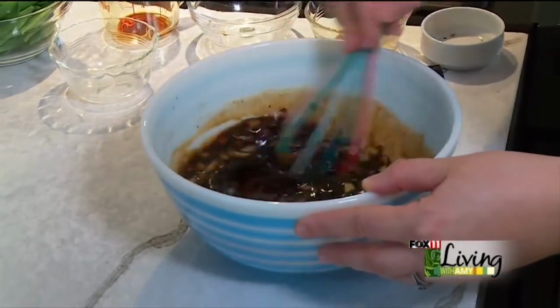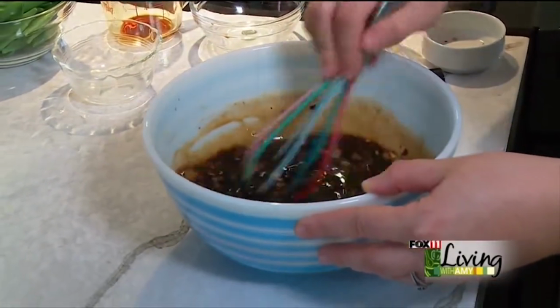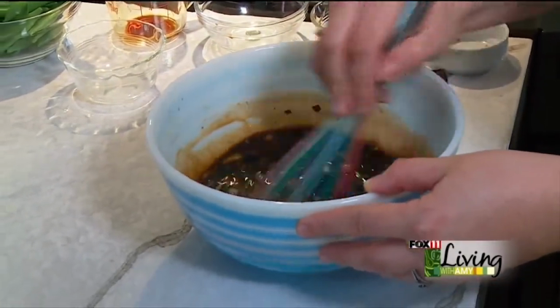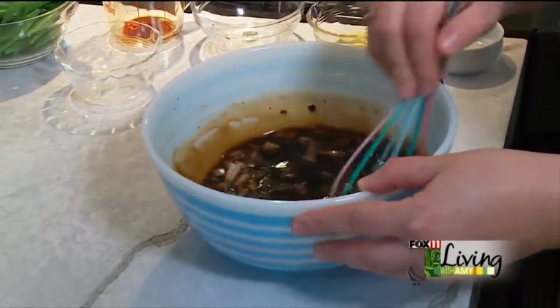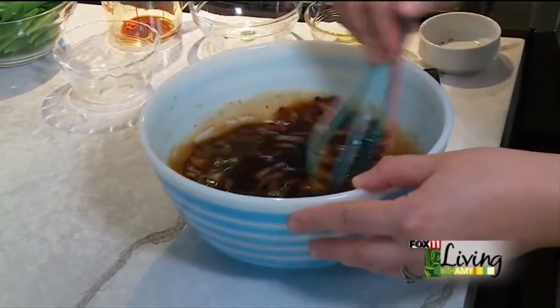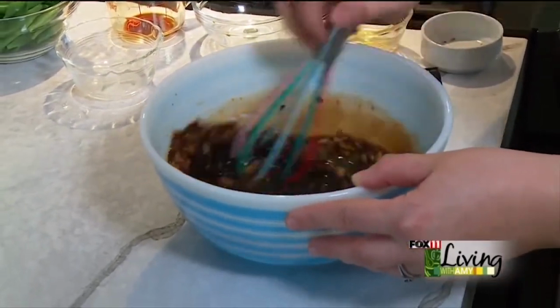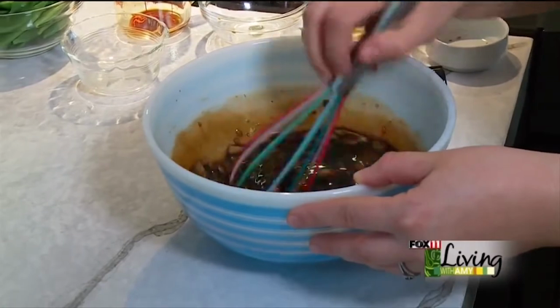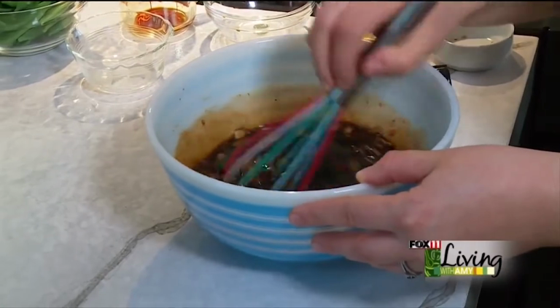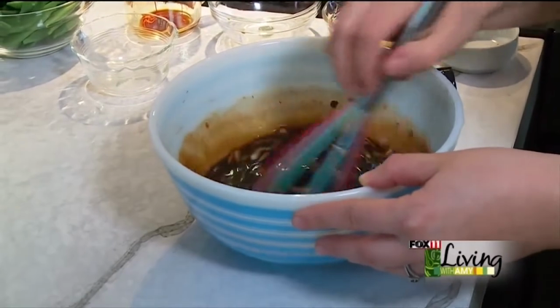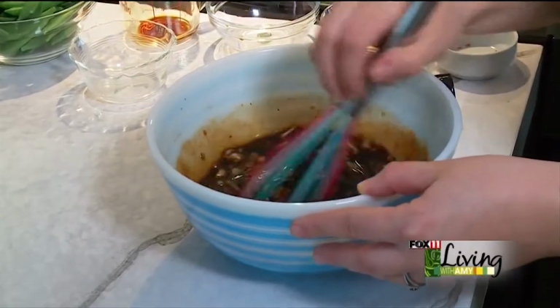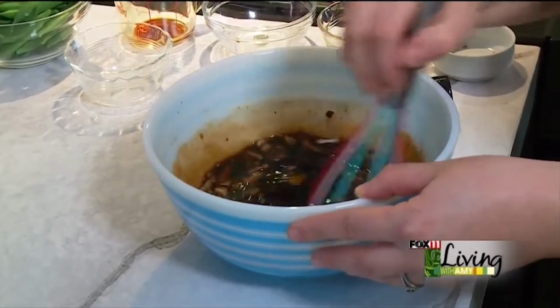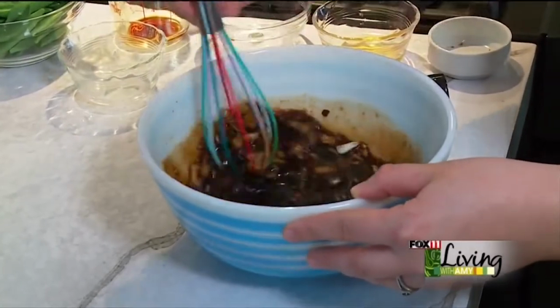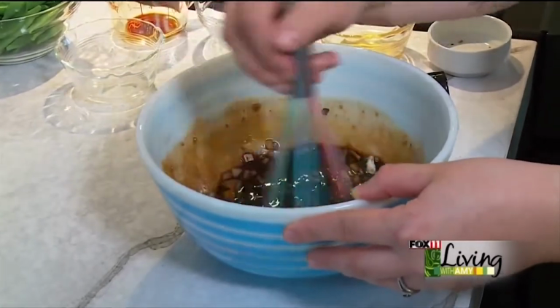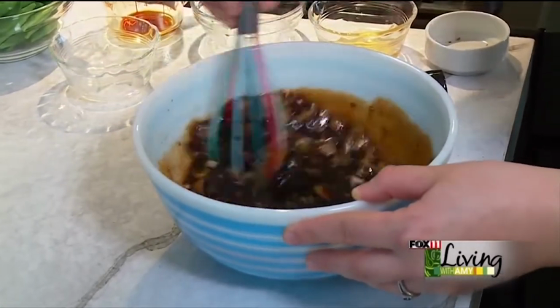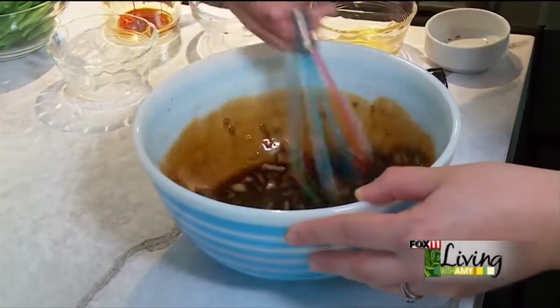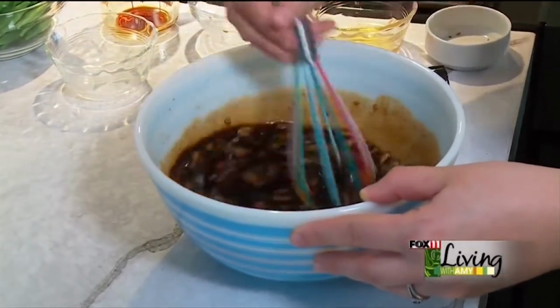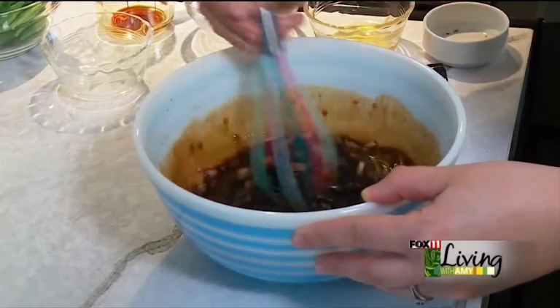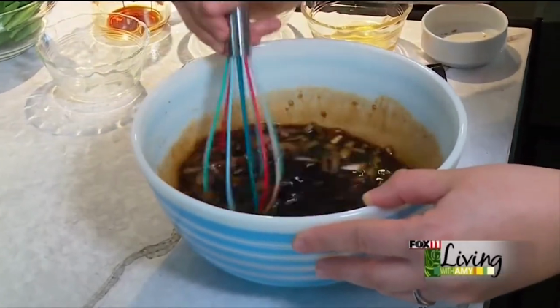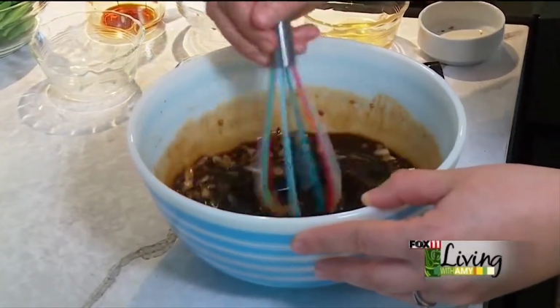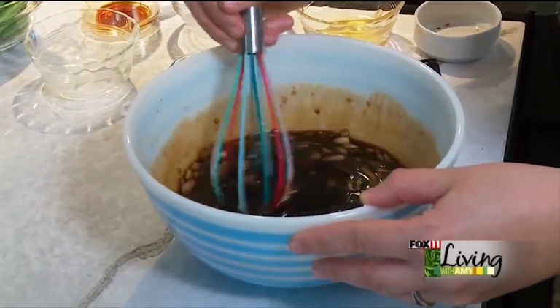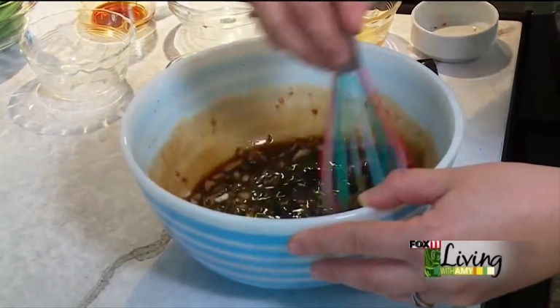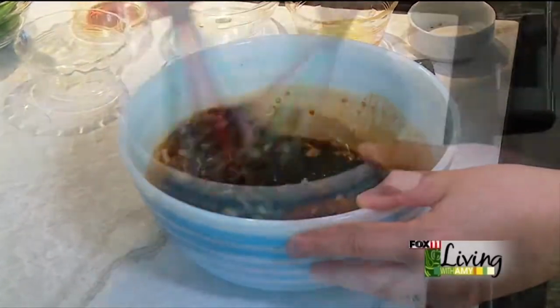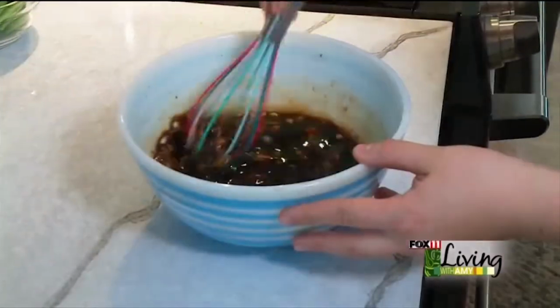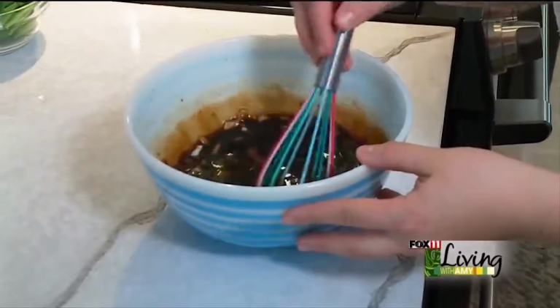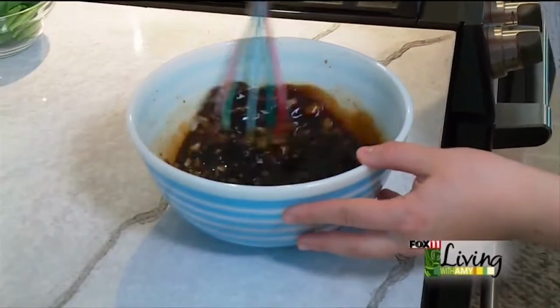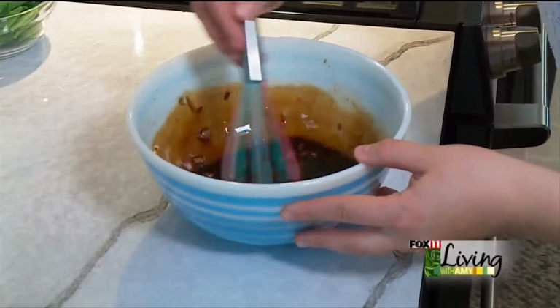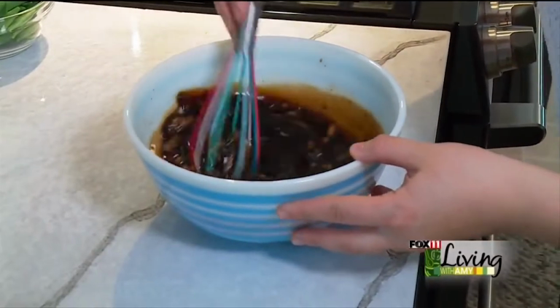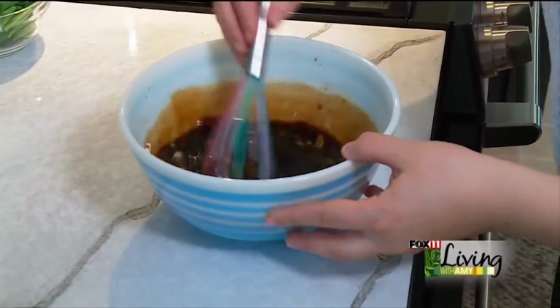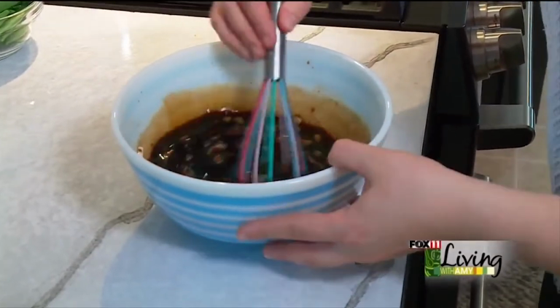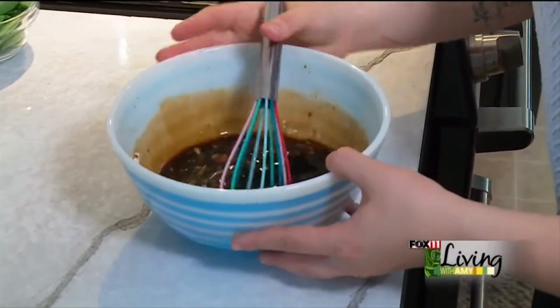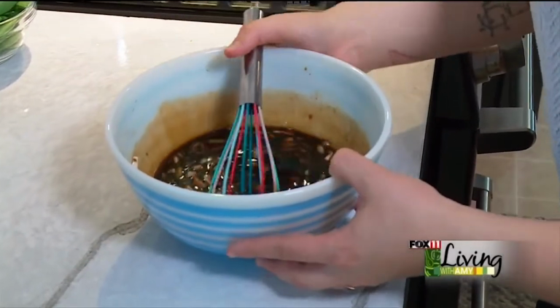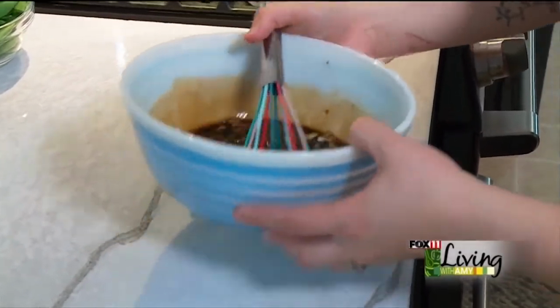I'm going to whisk this together until it's smooth, making sure that honey gets all mixed in there. That is nice and combined.